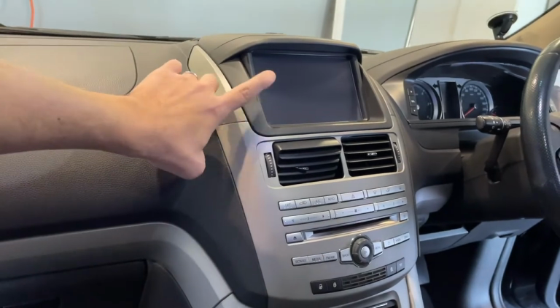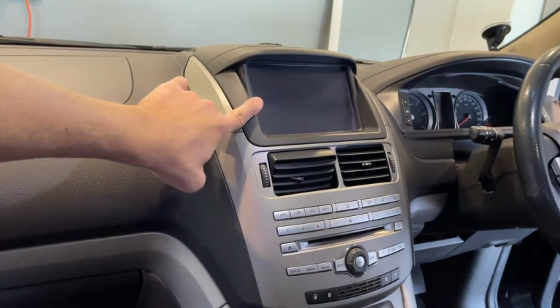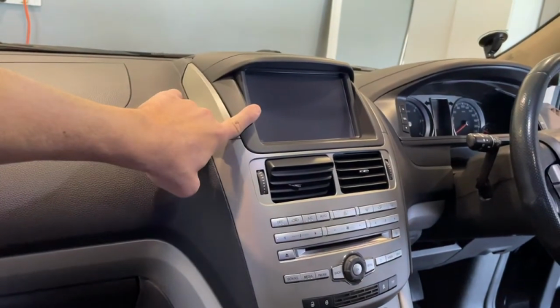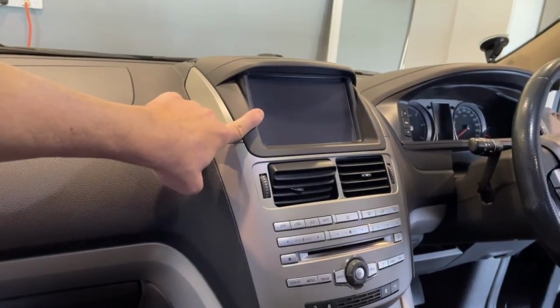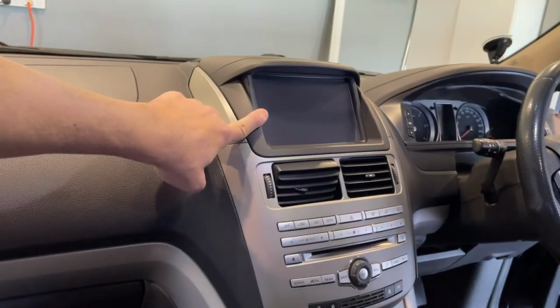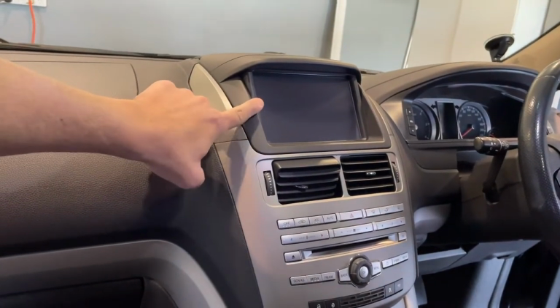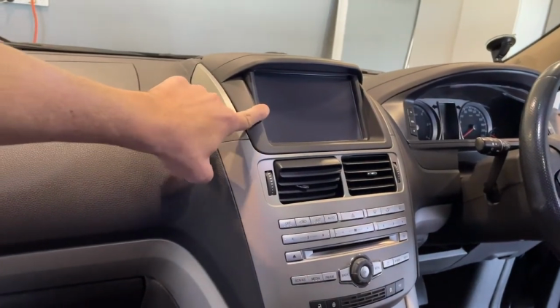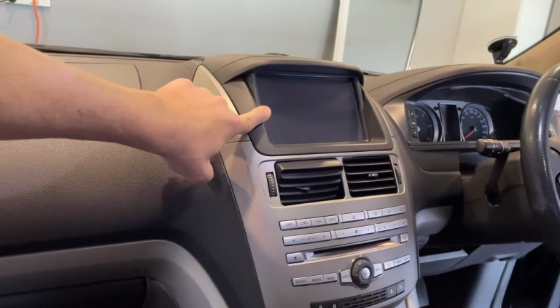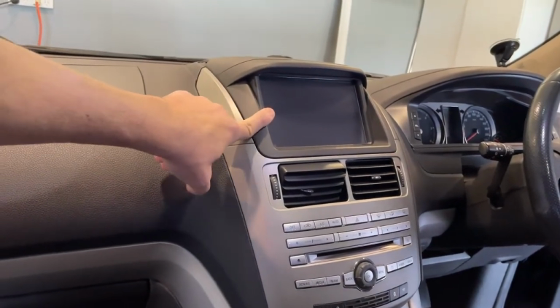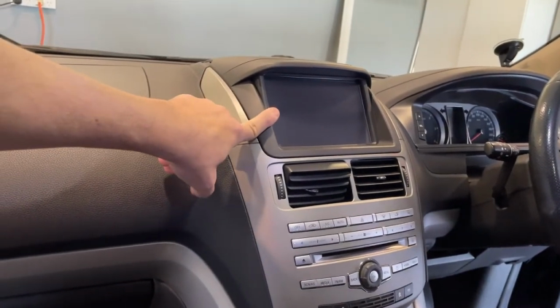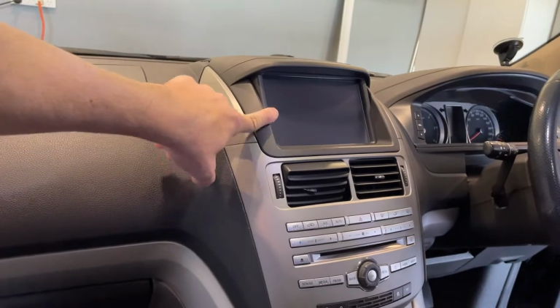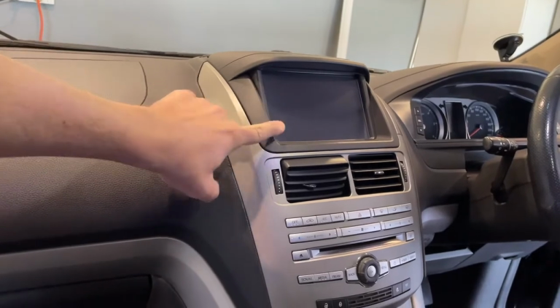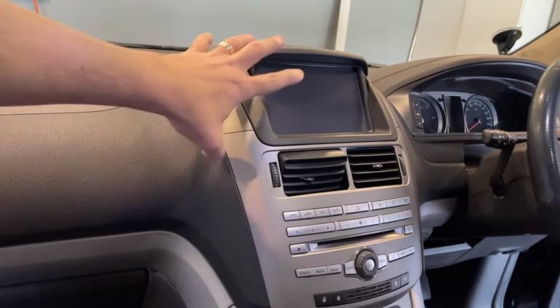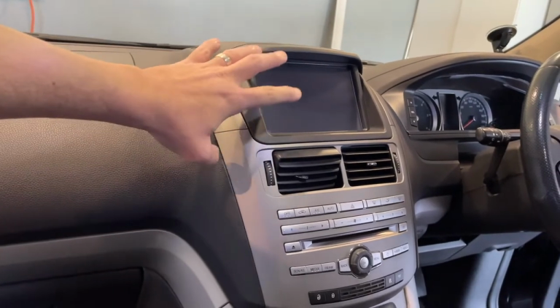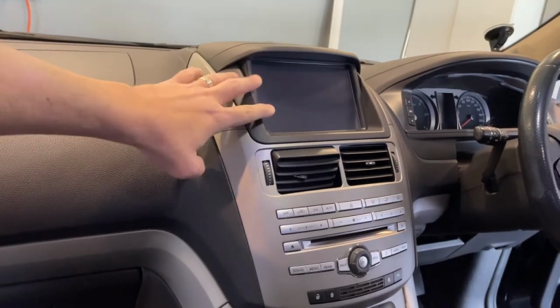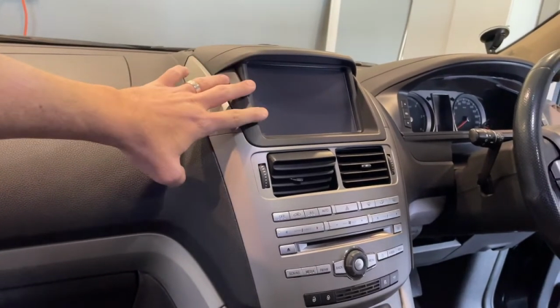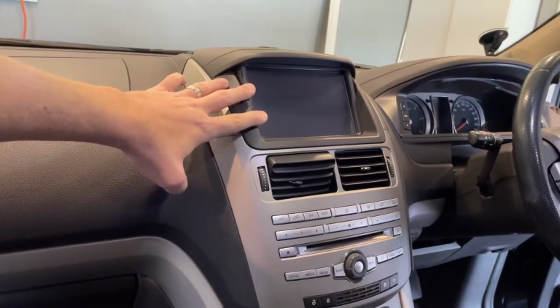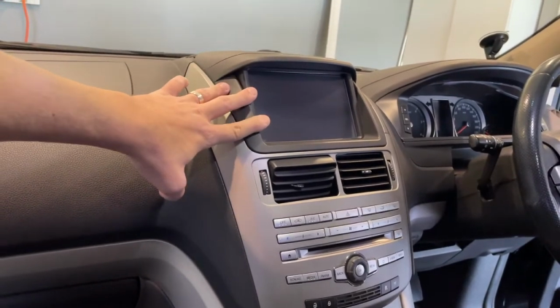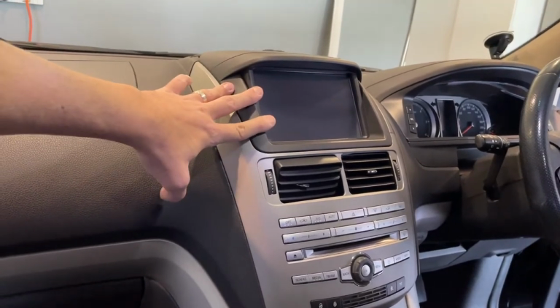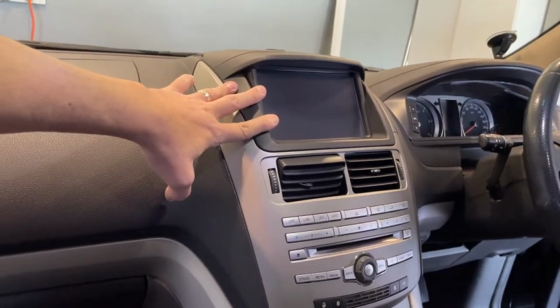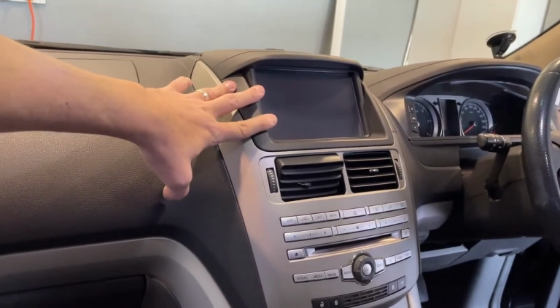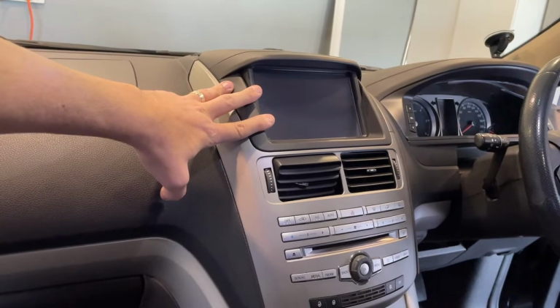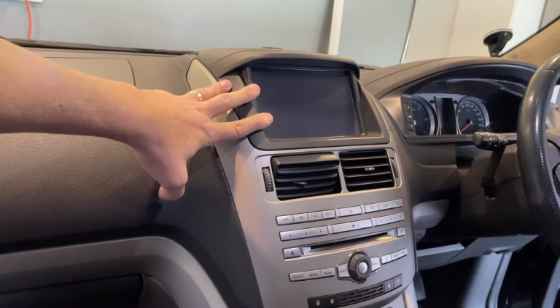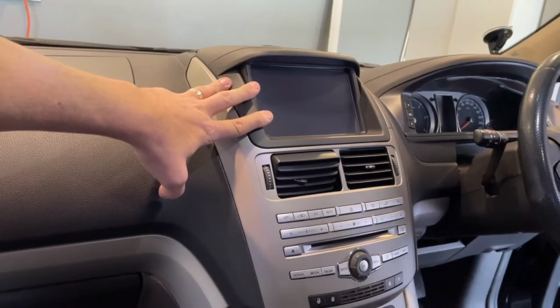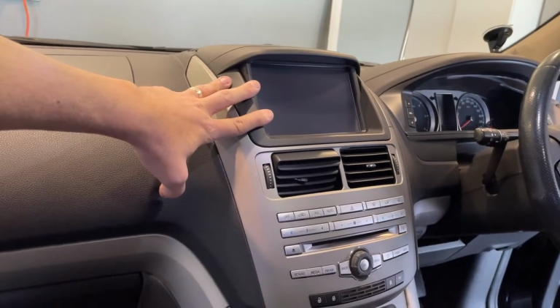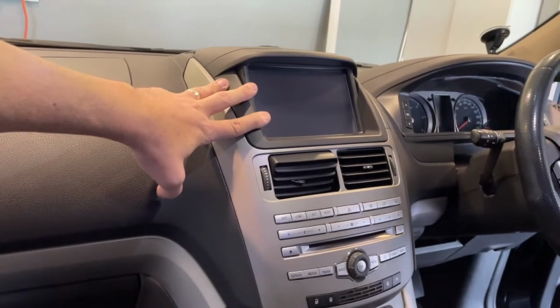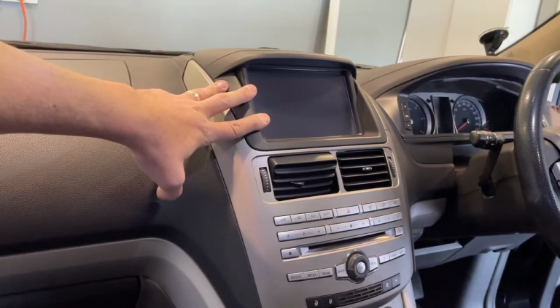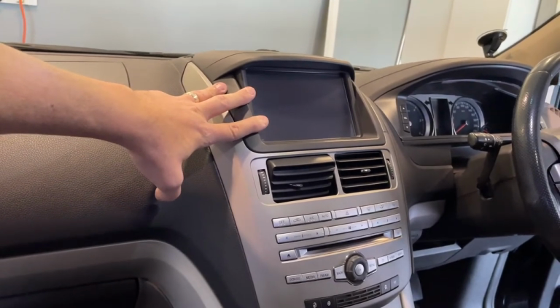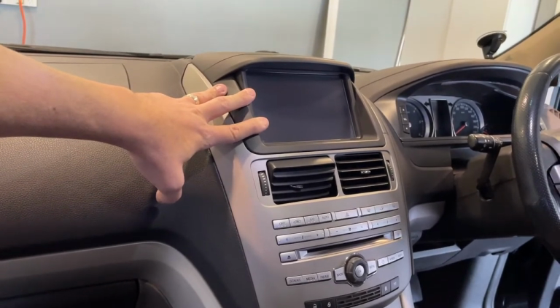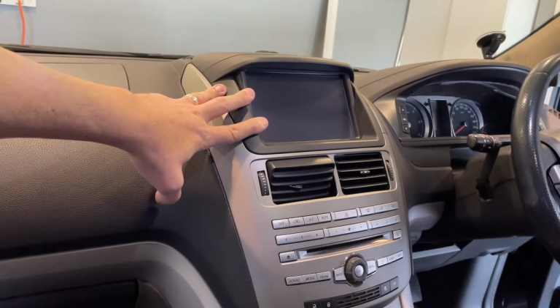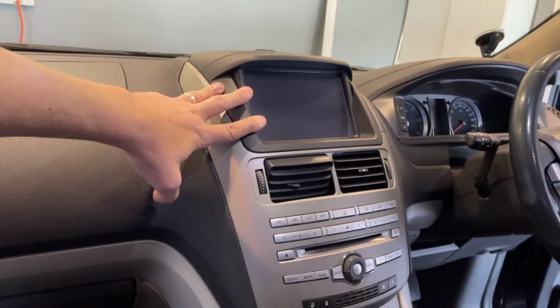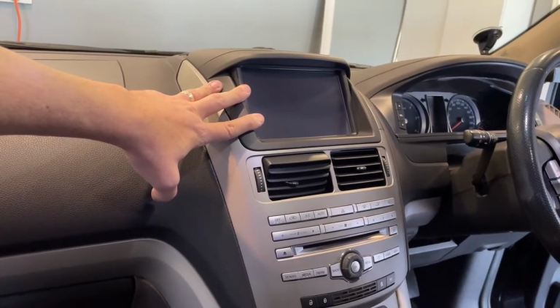That's a SYNC 2 head unit display — 8 inch screen, whatever you want to call it. It goes by various names at wreckers and auto recyclers, so you need to make sure that you get the right unit.